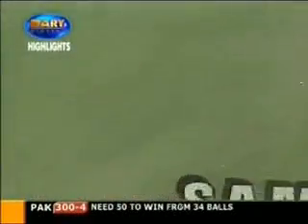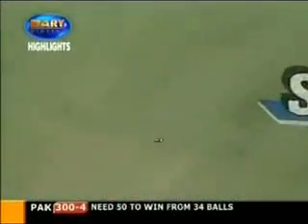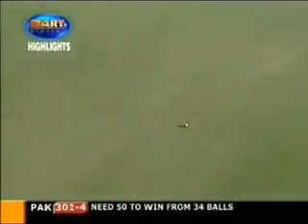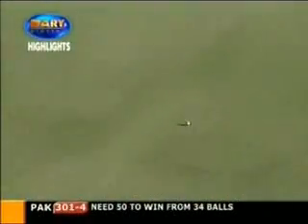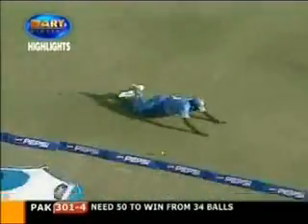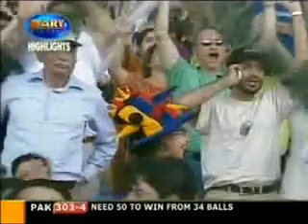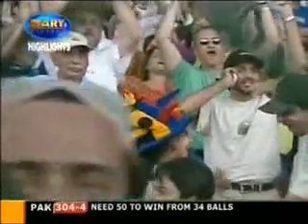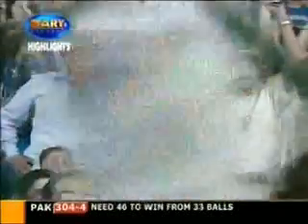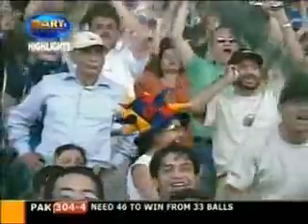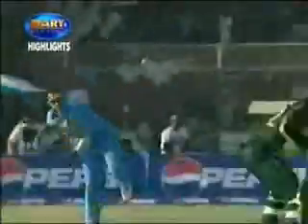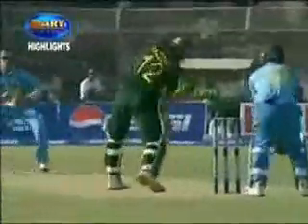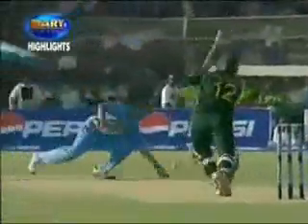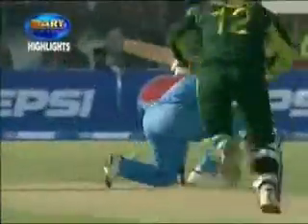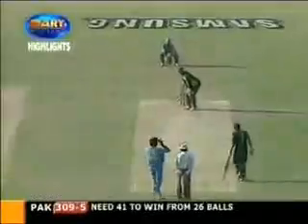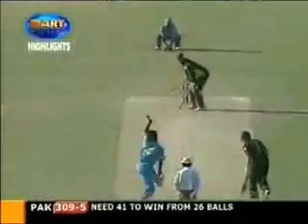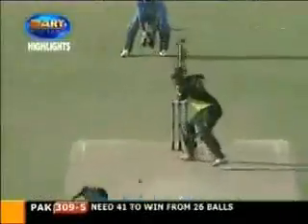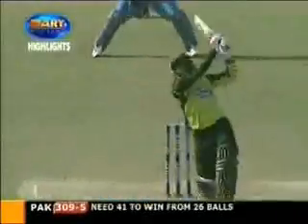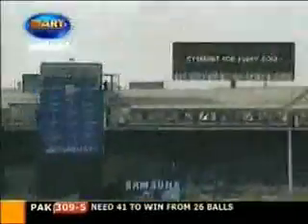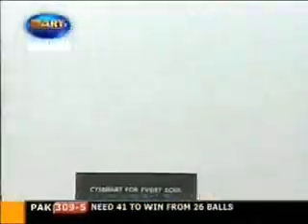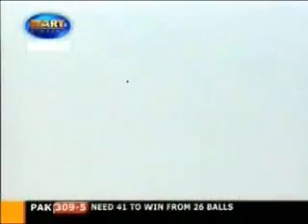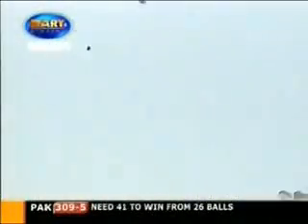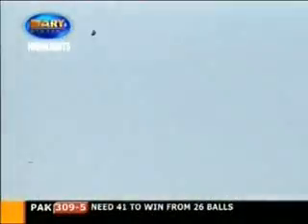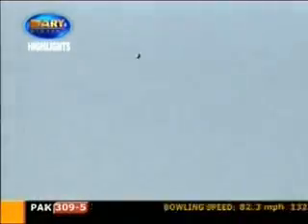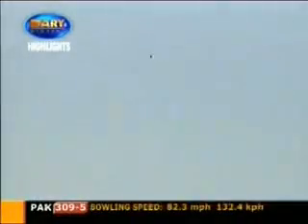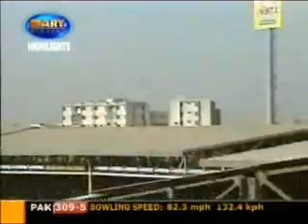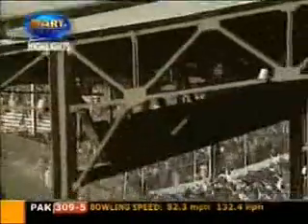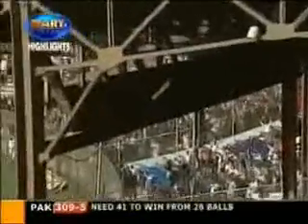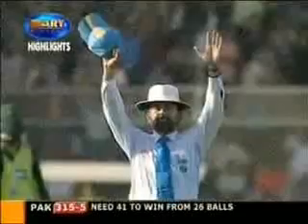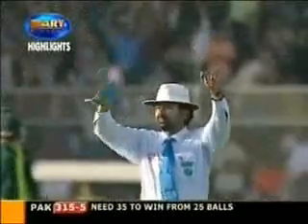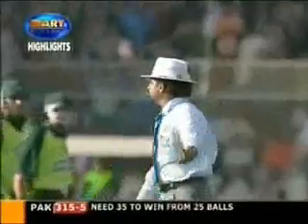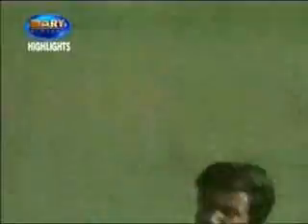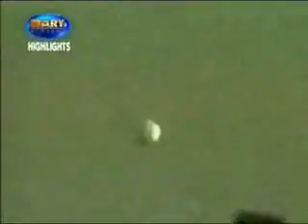Straight. Look for two, run hard. Doesn't have to — it's gone for... Well, he's hit that a long way, up onto the roof, is it? Yes, it is. Long, long way.